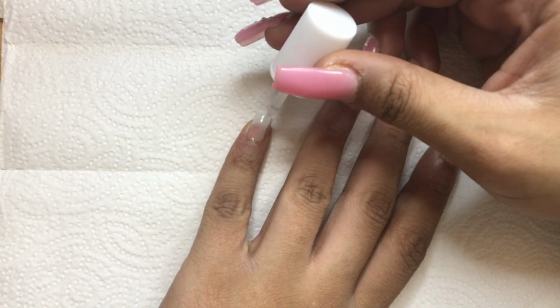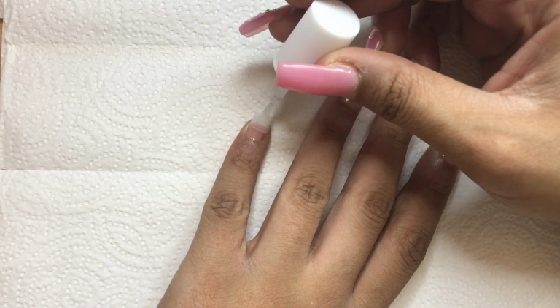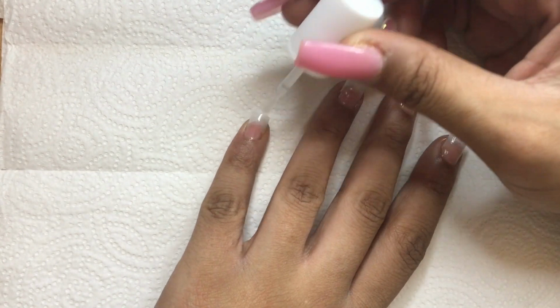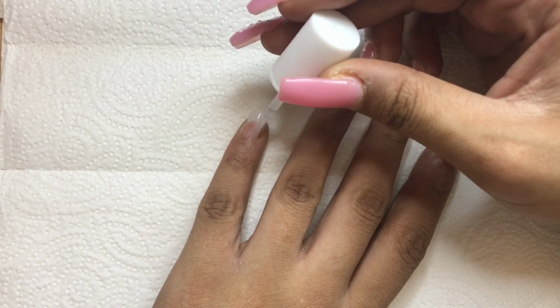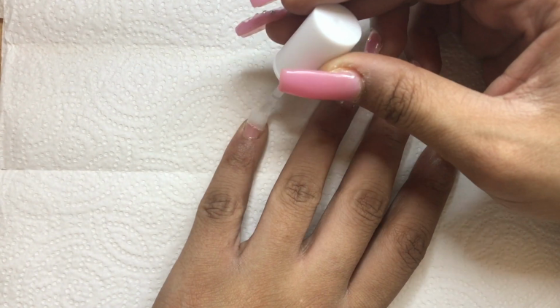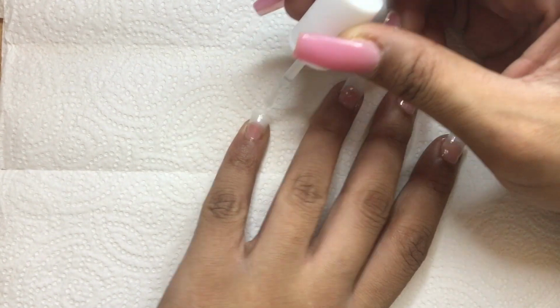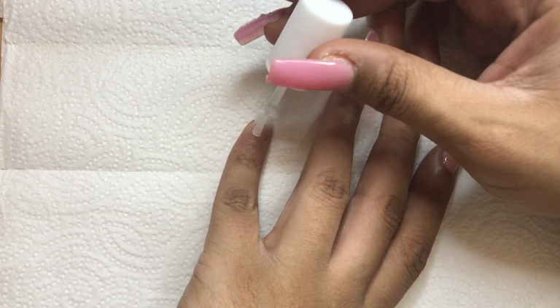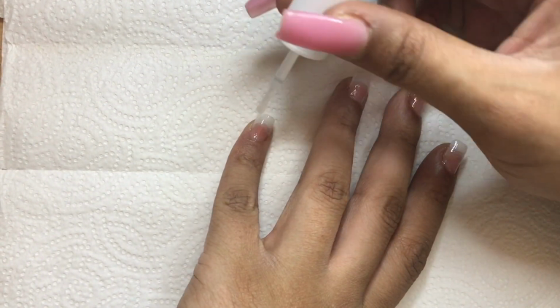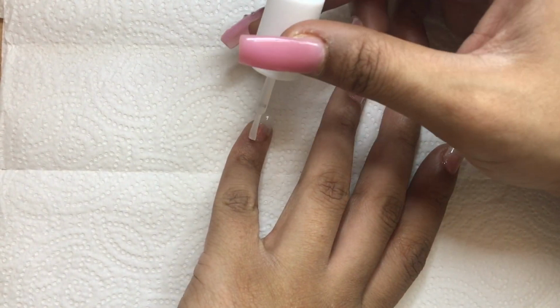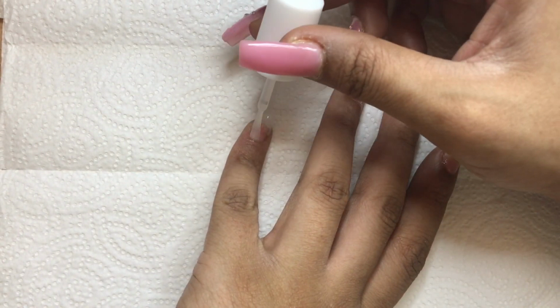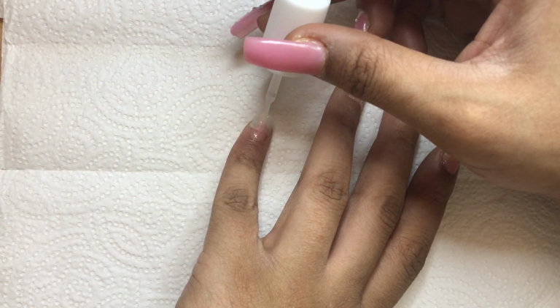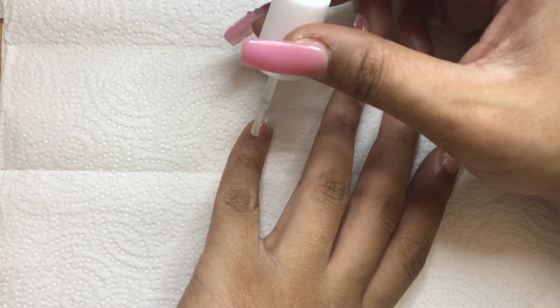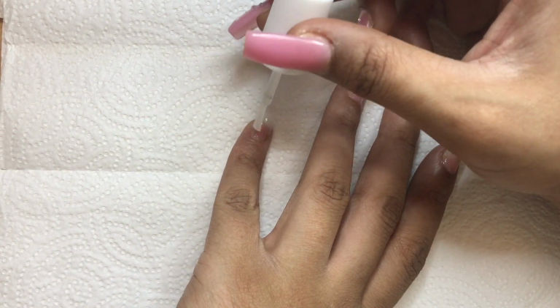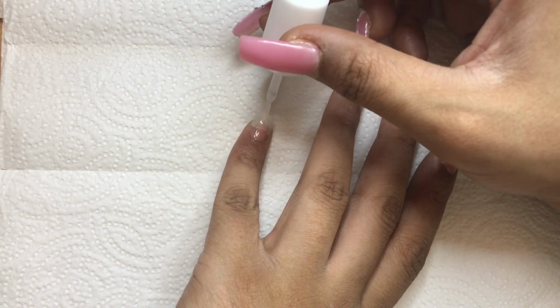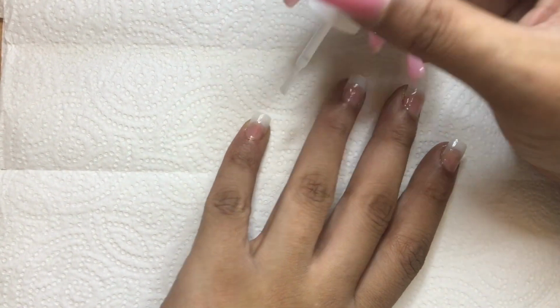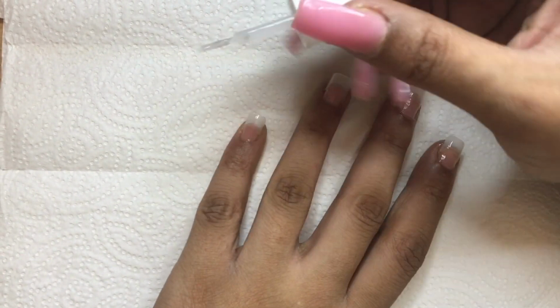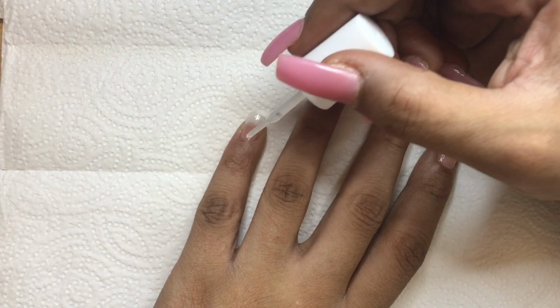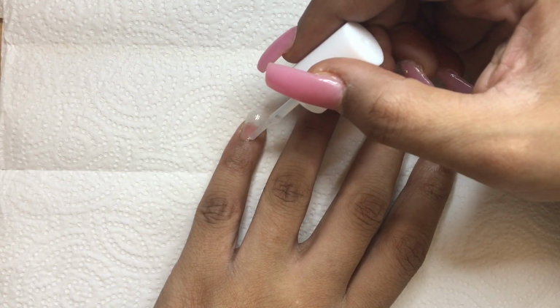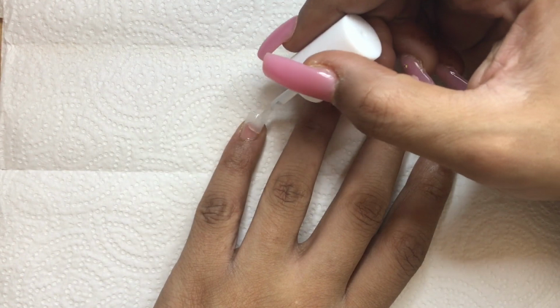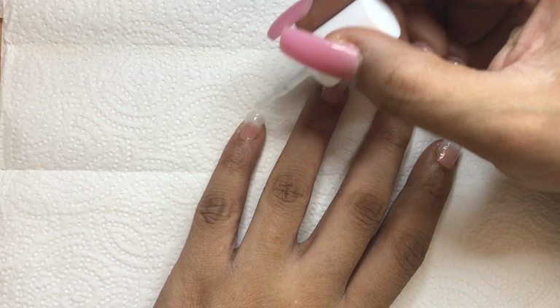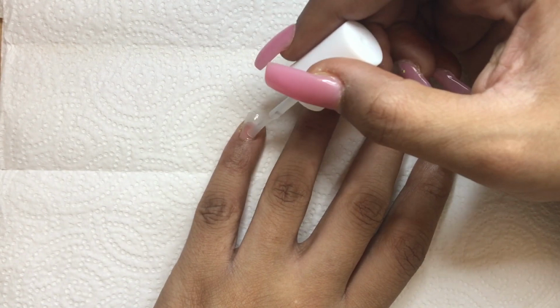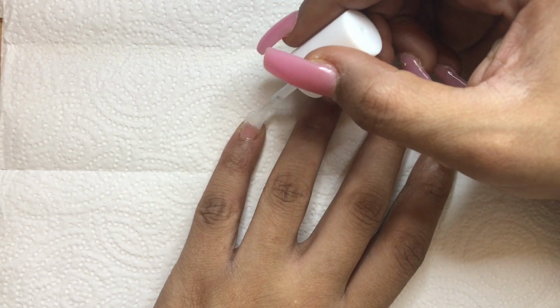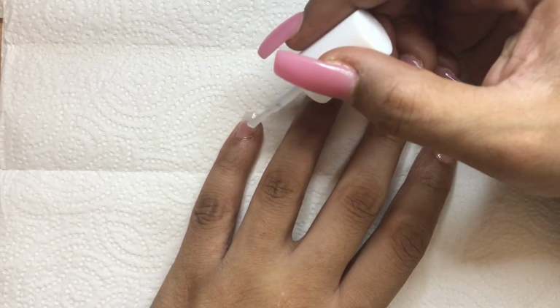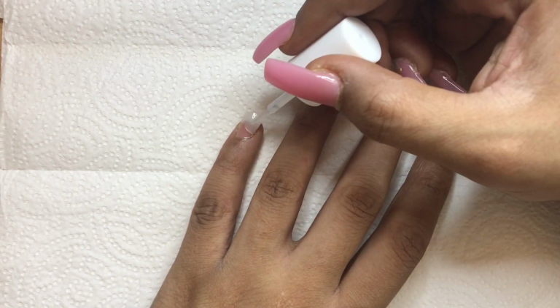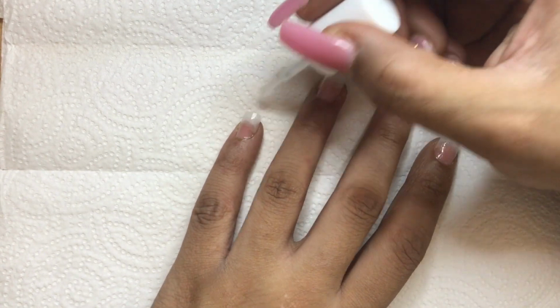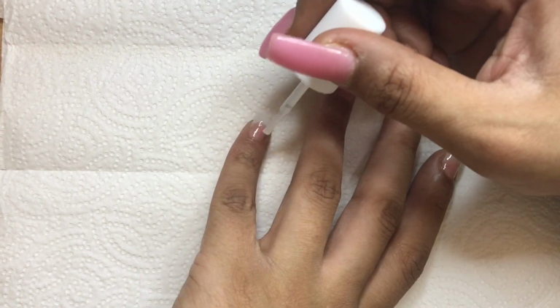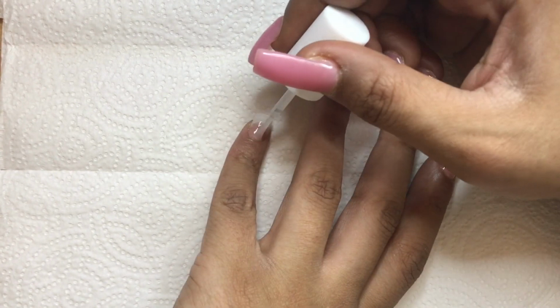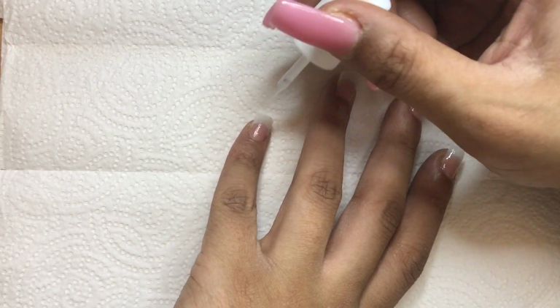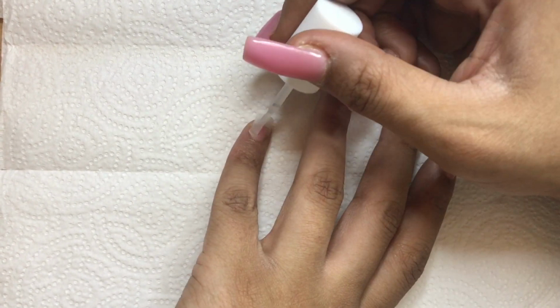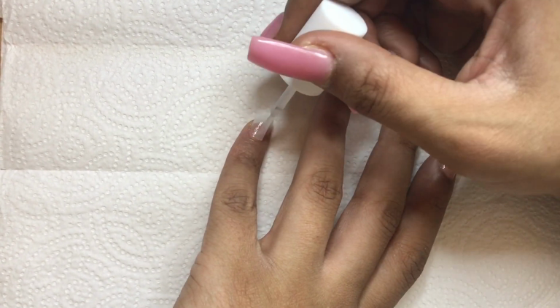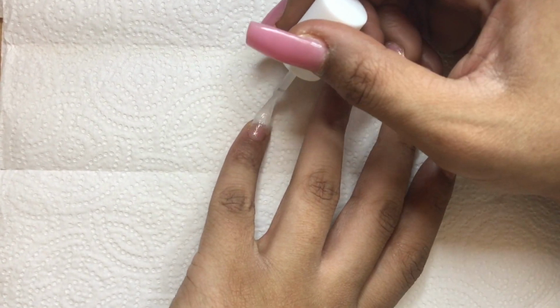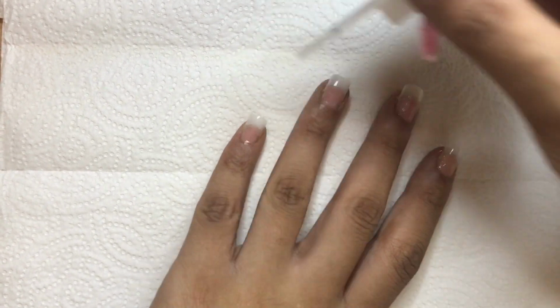I add another layer of the brush-on gel and activator to each nail. This is just going to help build the nail up.